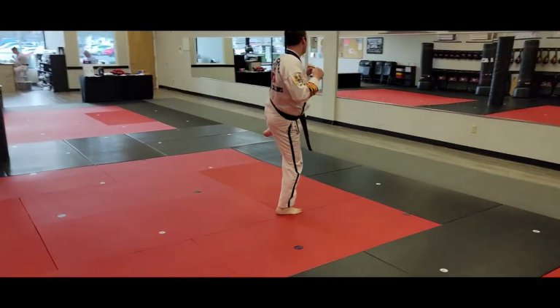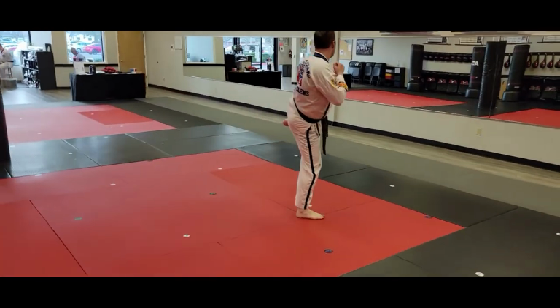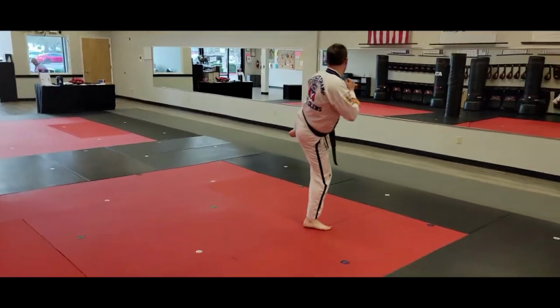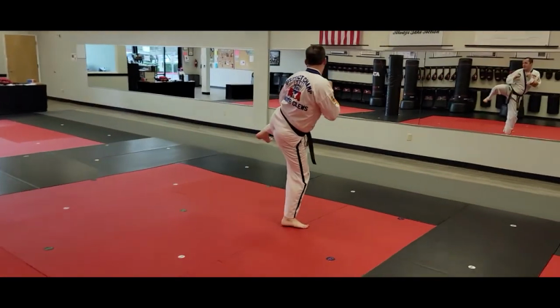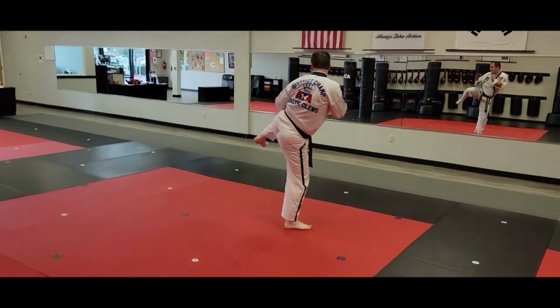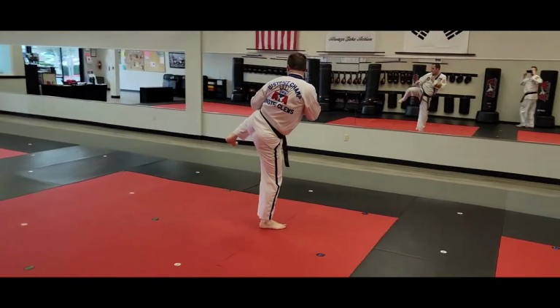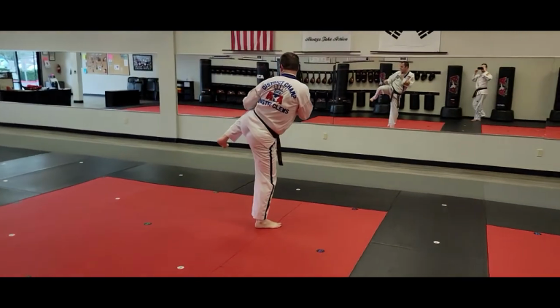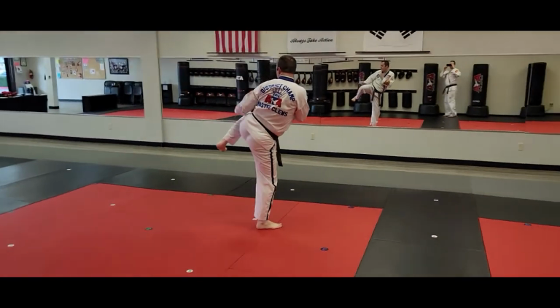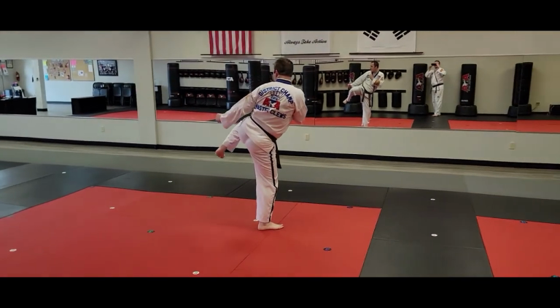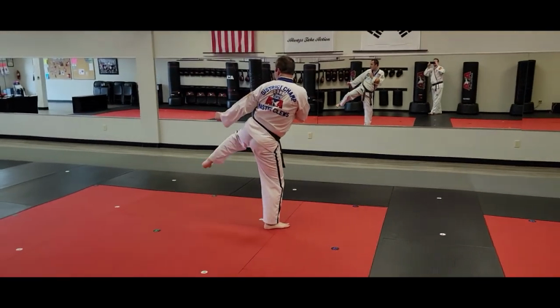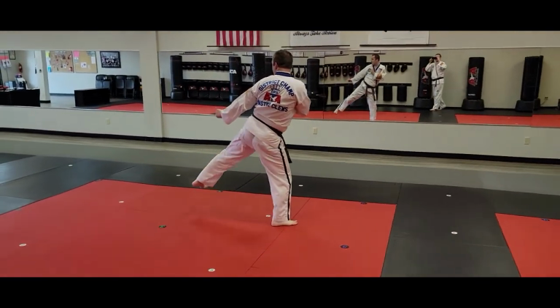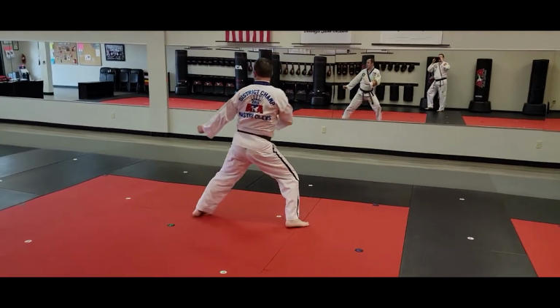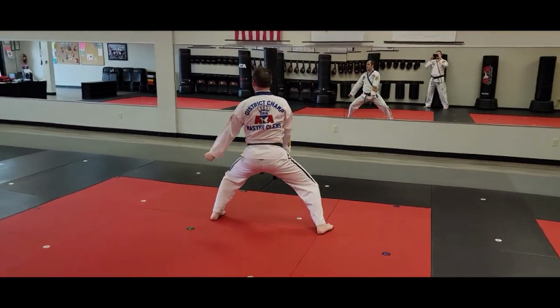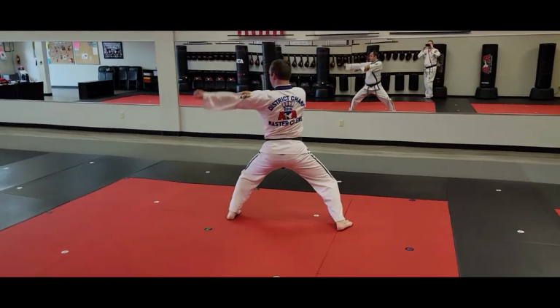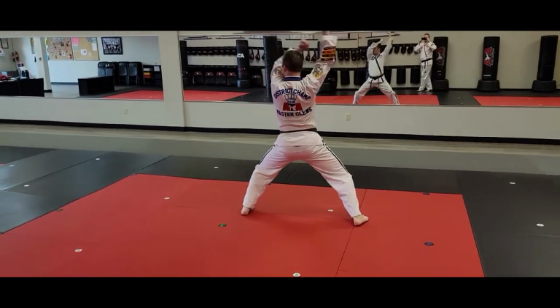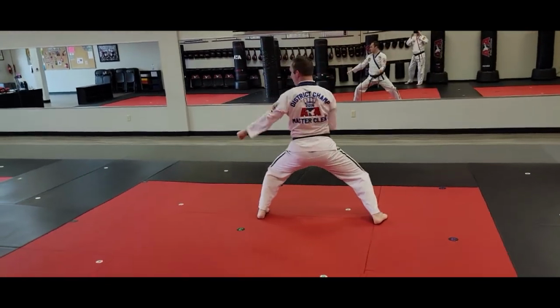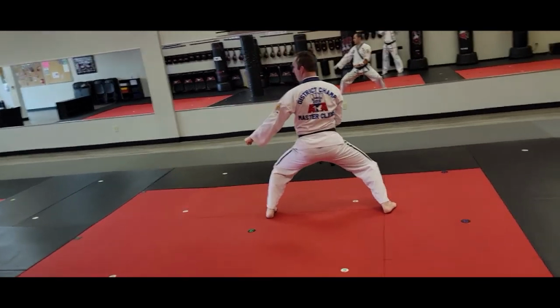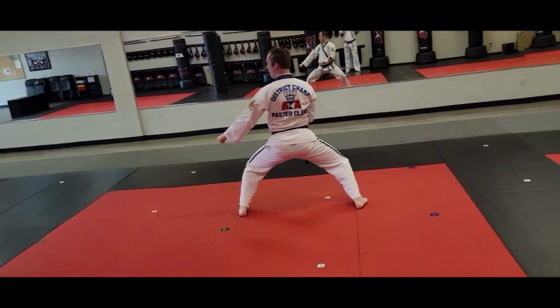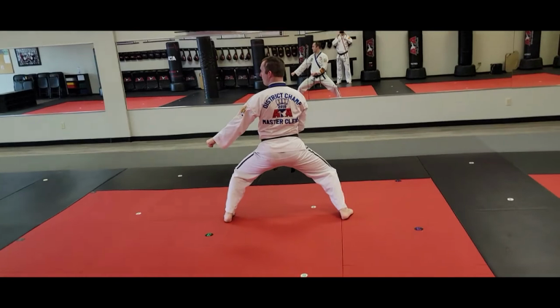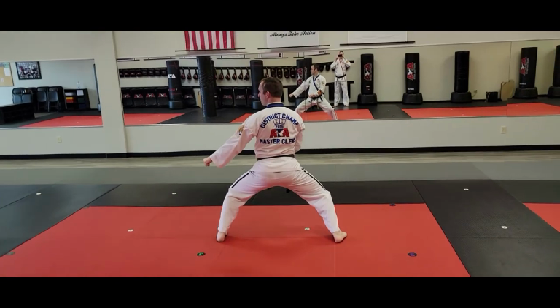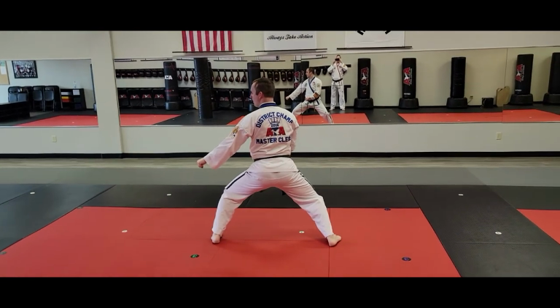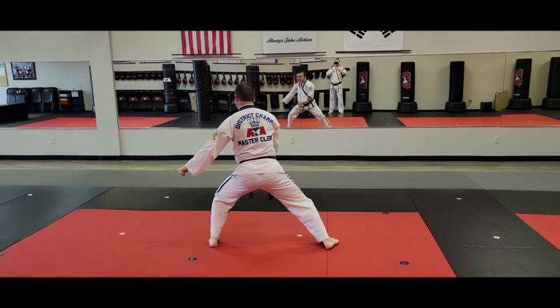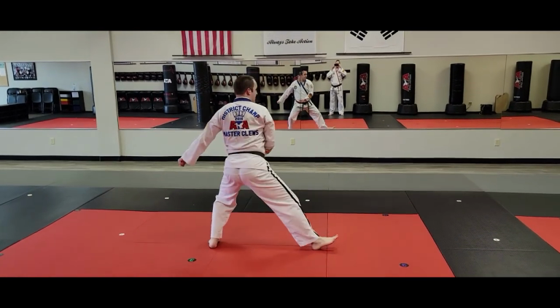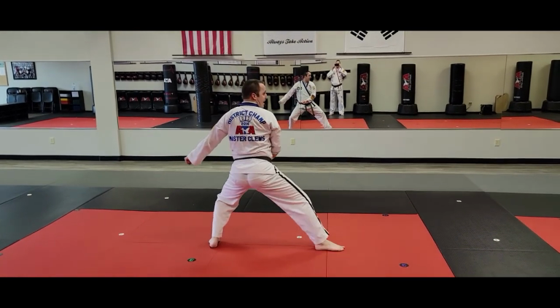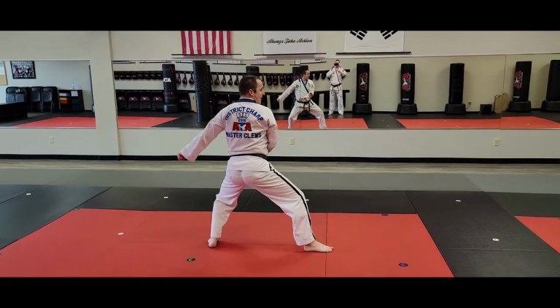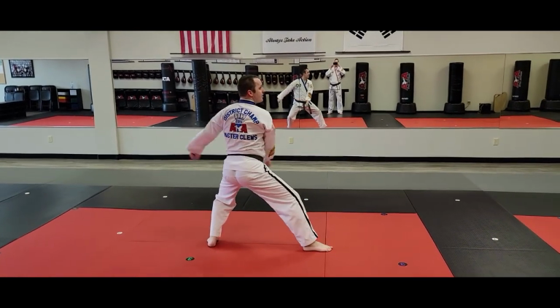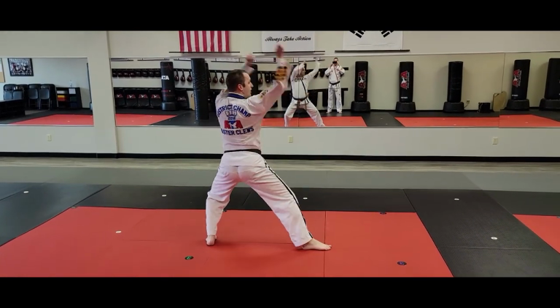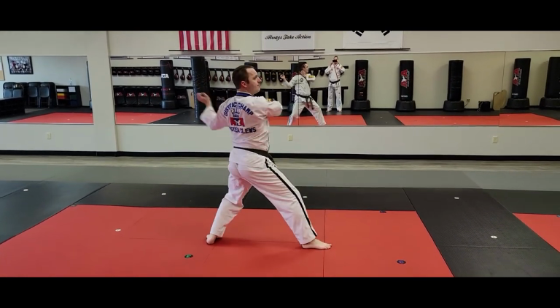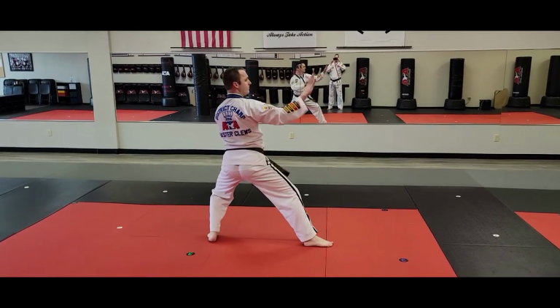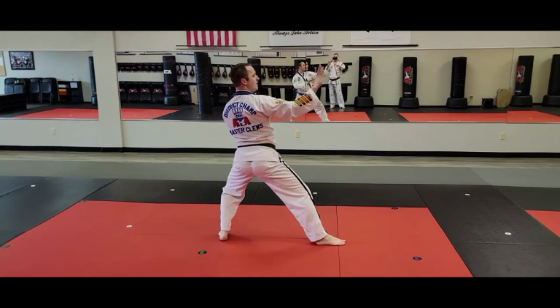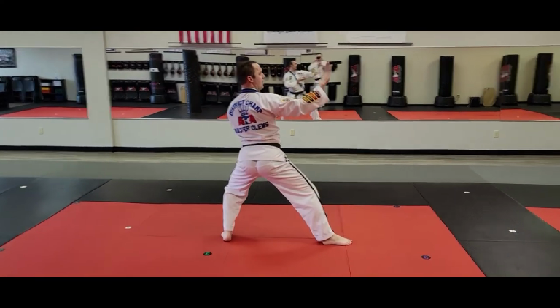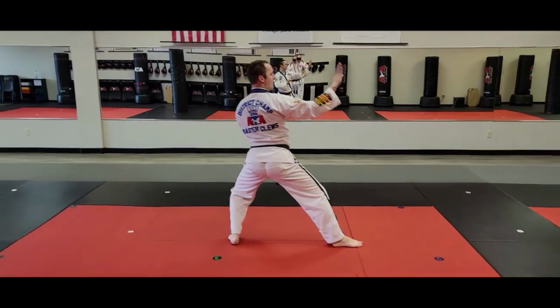Once again, after that side kick, I'll land on the middle stance. Circular double low block. Adjusted back stance. Circular double knife hand block.